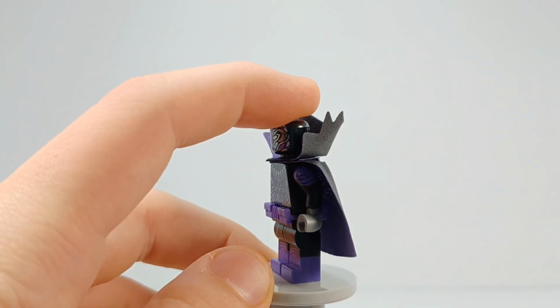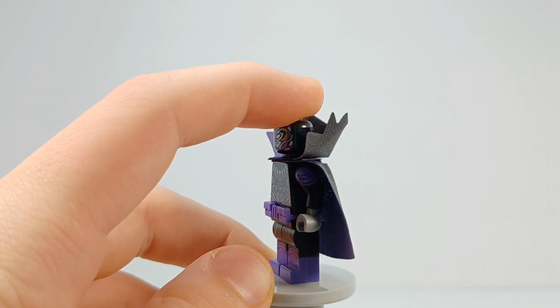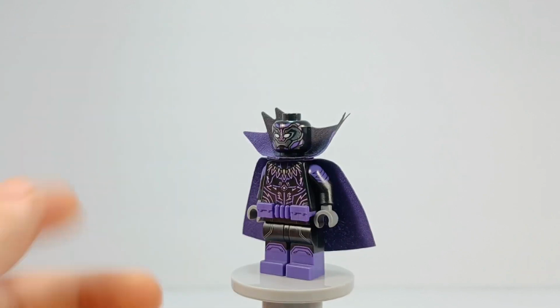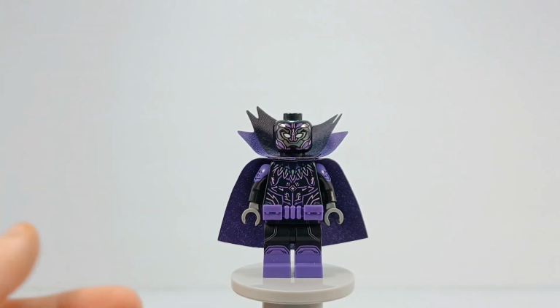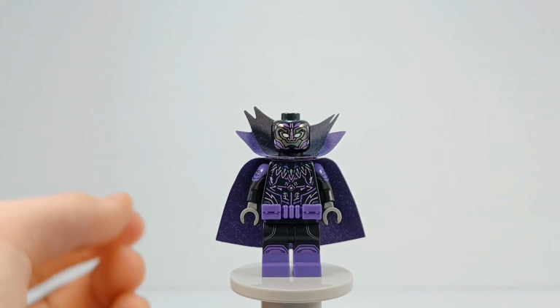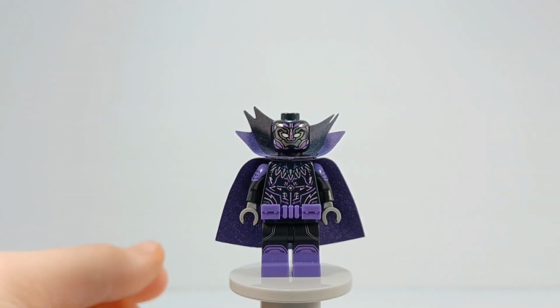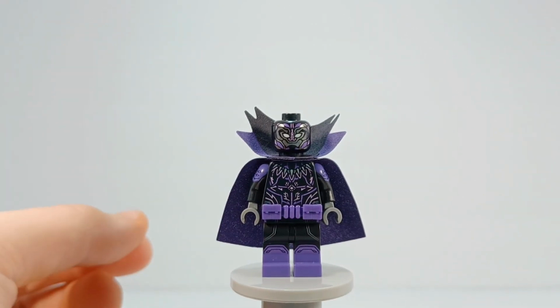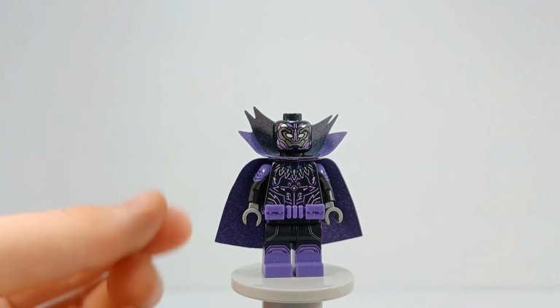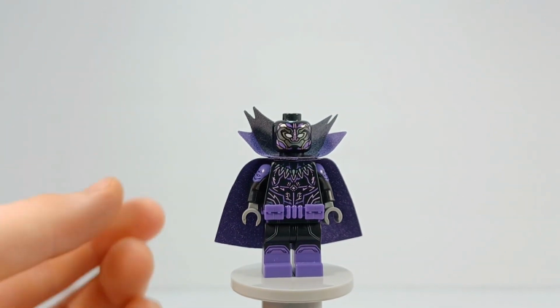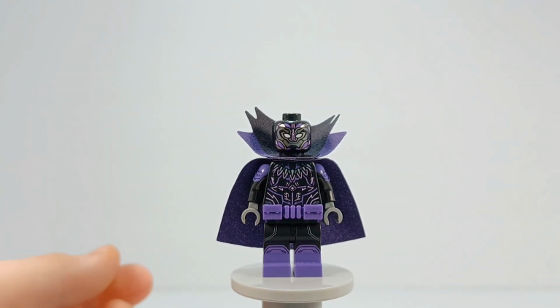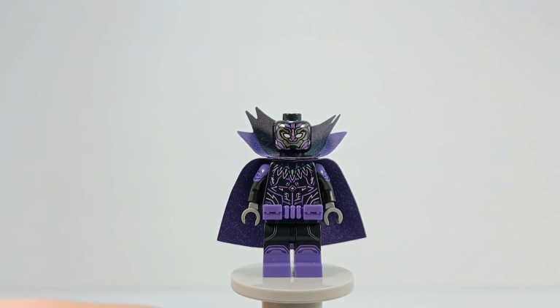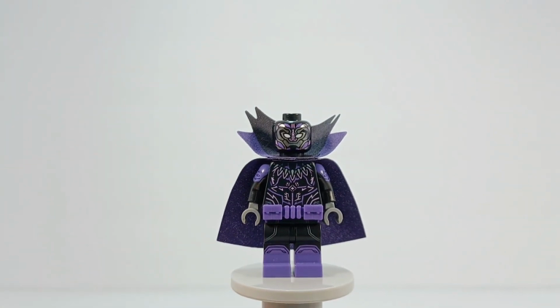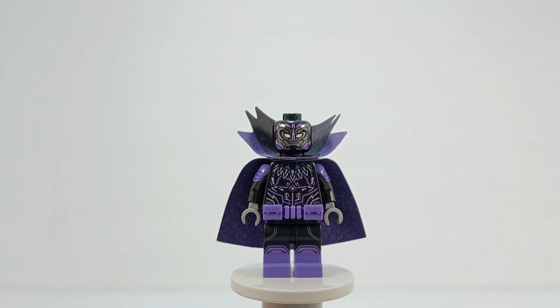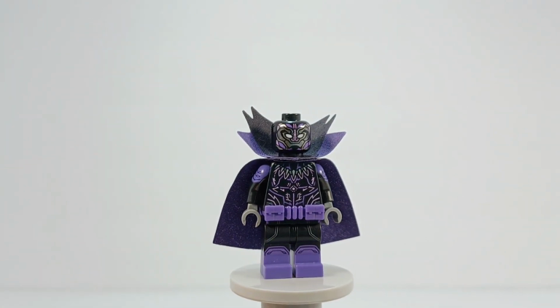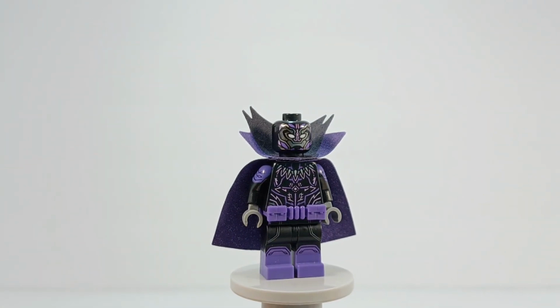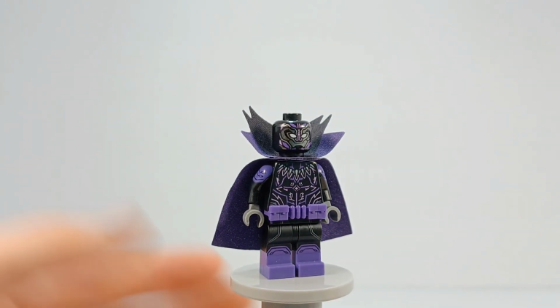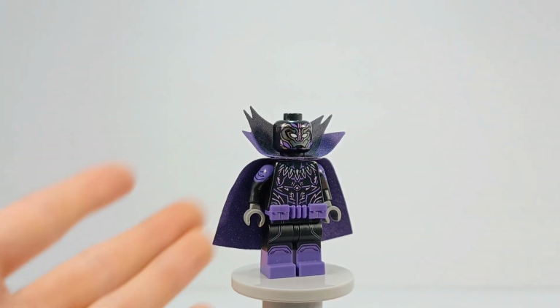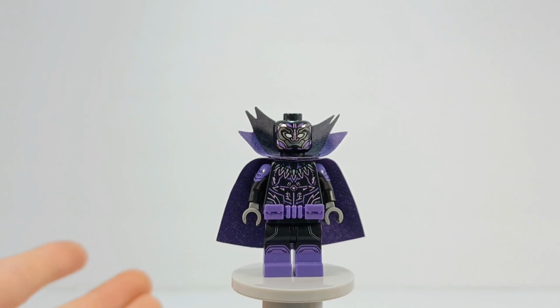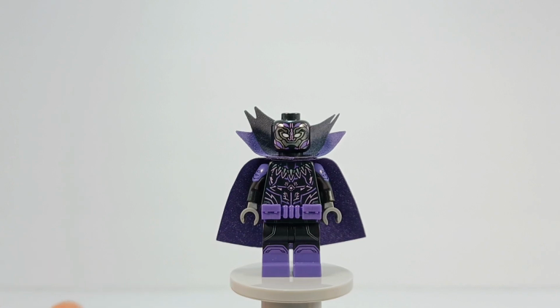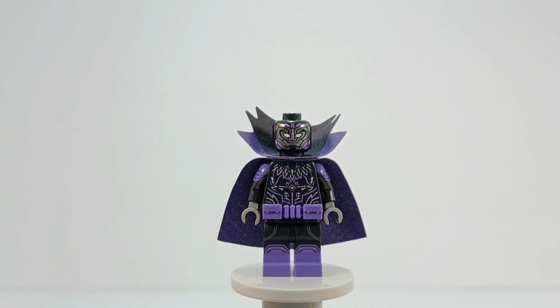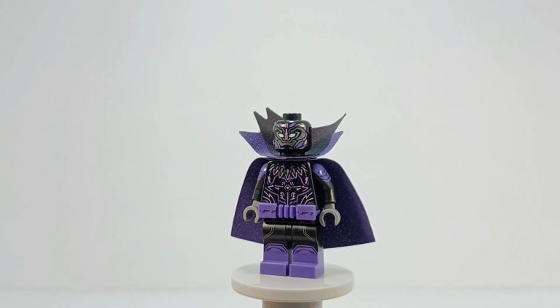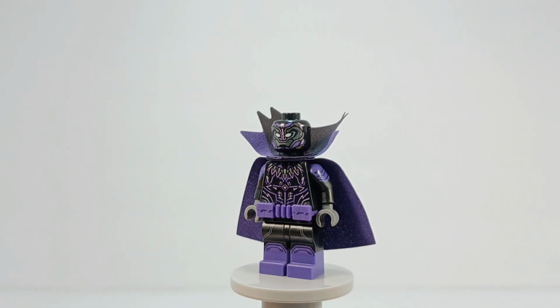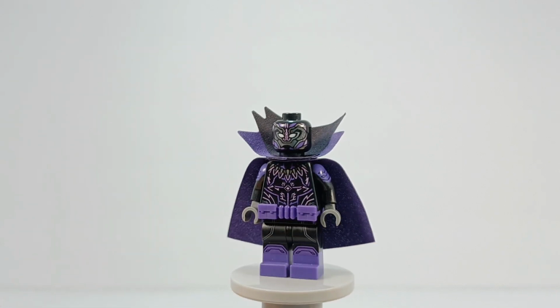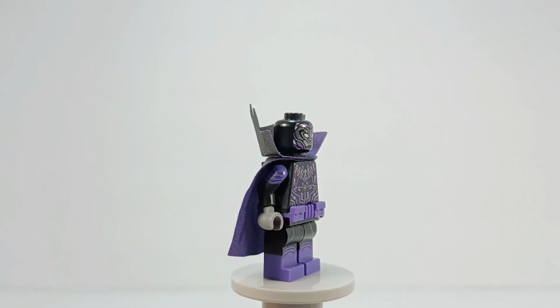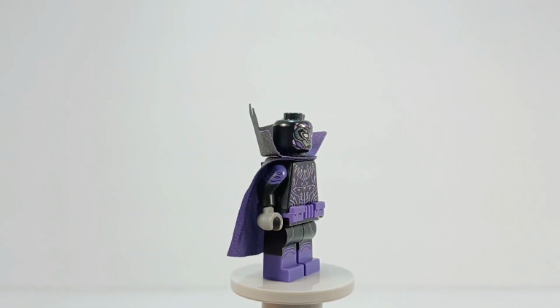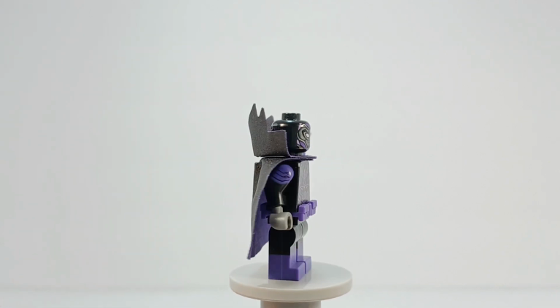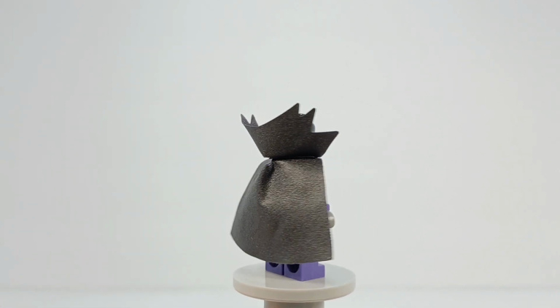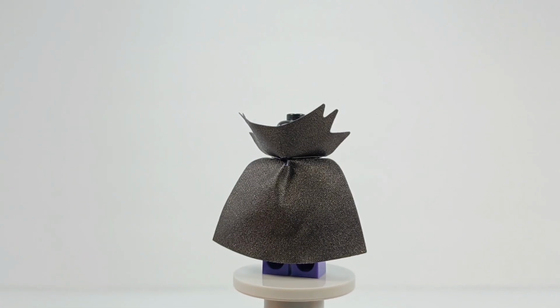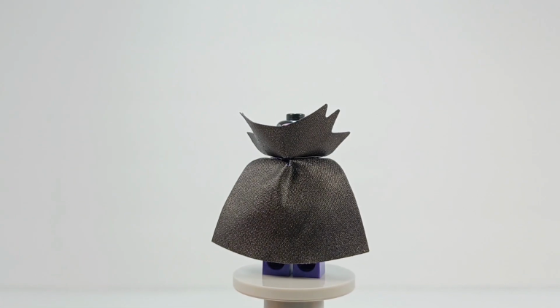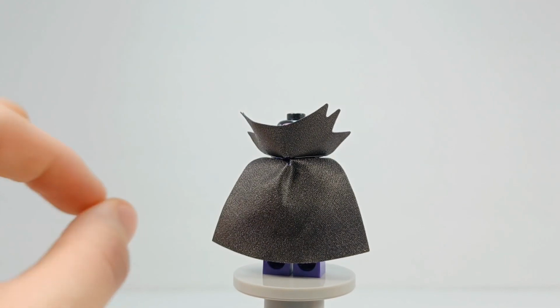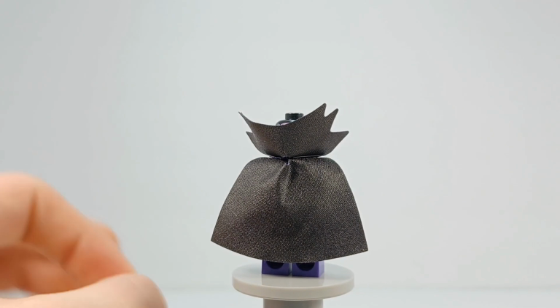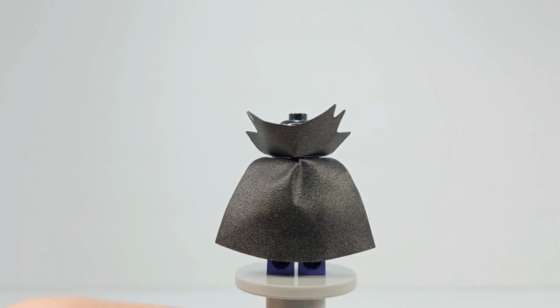Because of Into the Spider-Verse, I view Prowler as purple and black now. But he also has been purple and black in some comics, and I think this is just perfect.